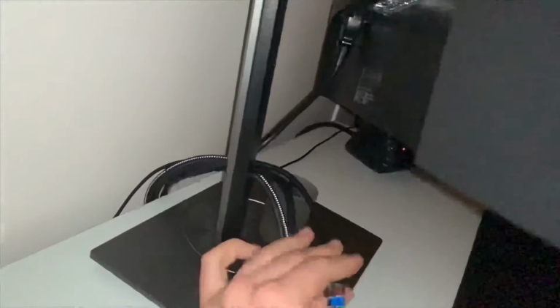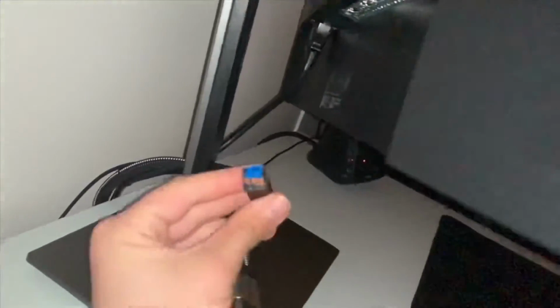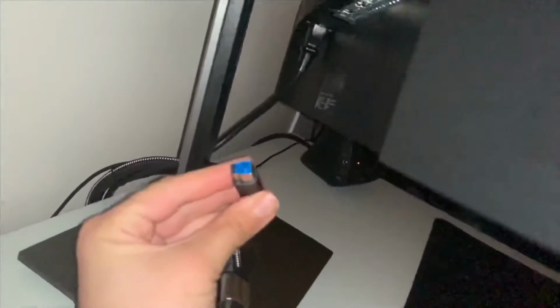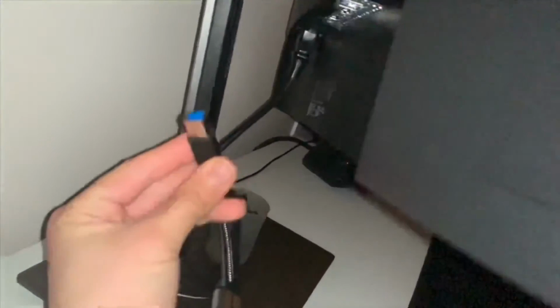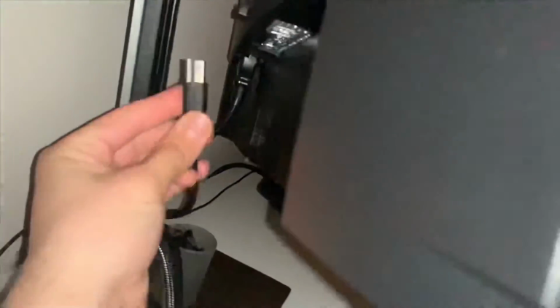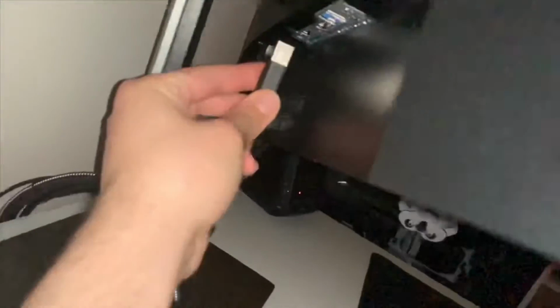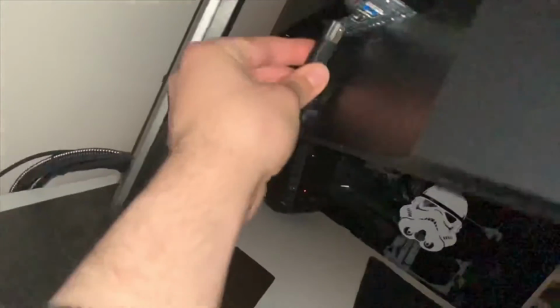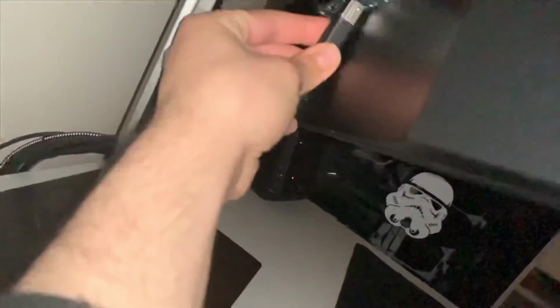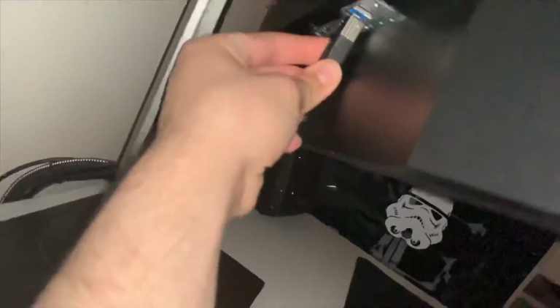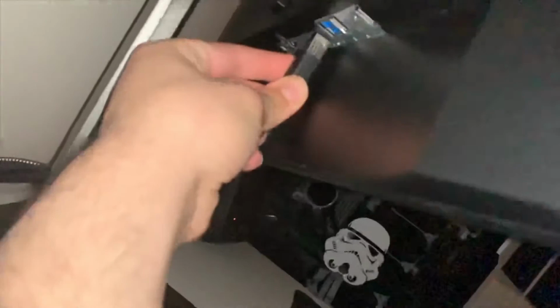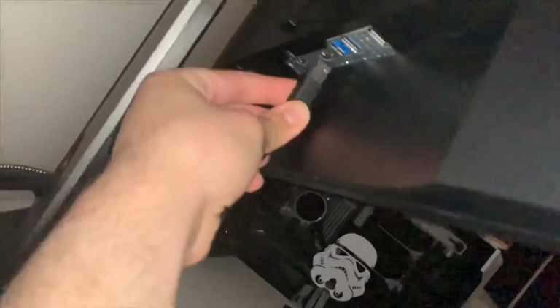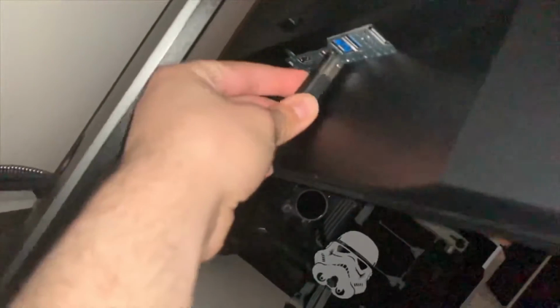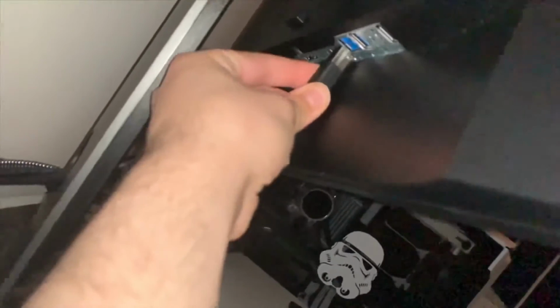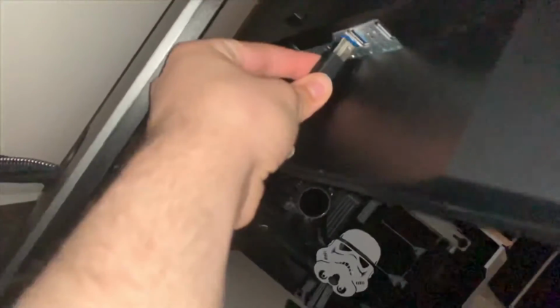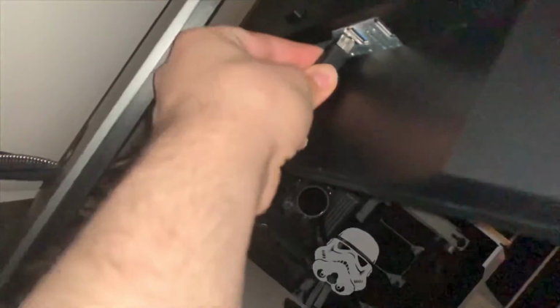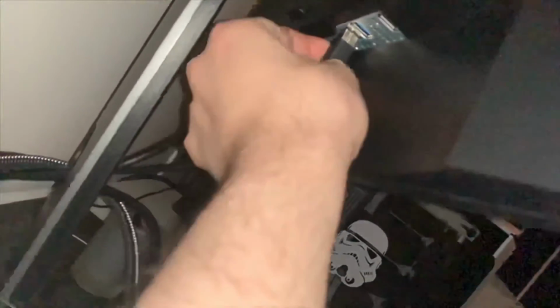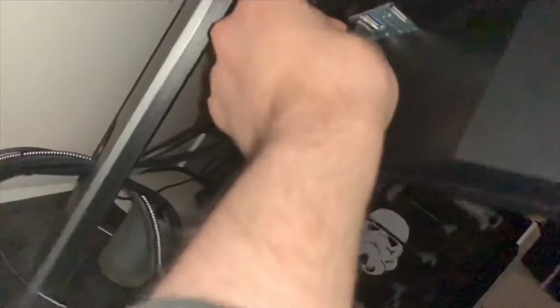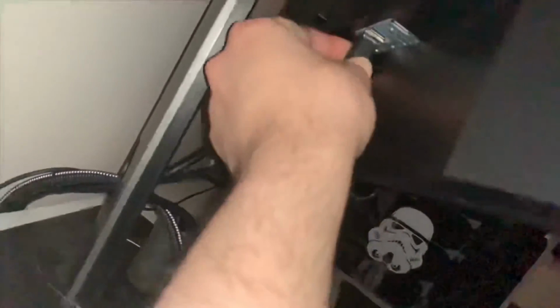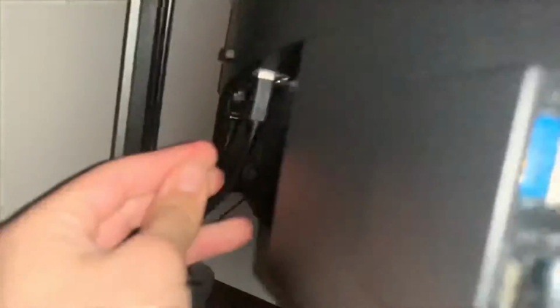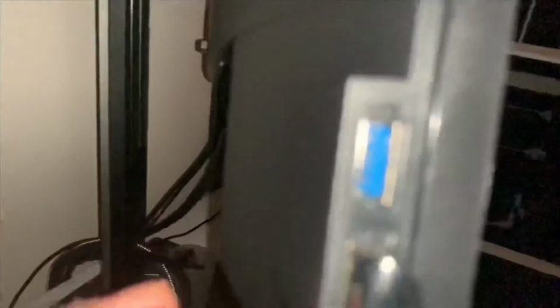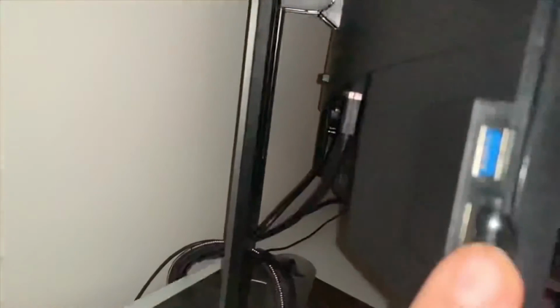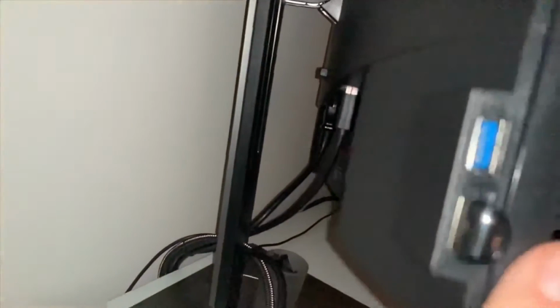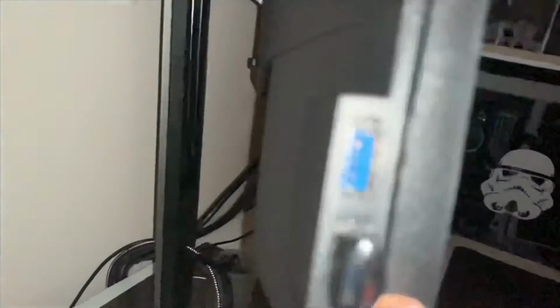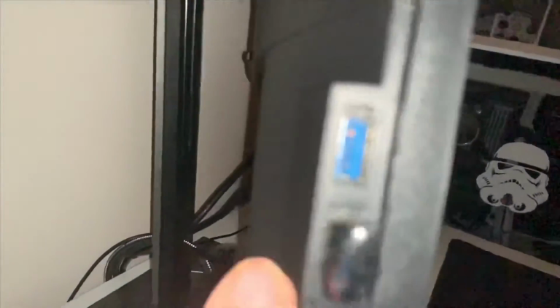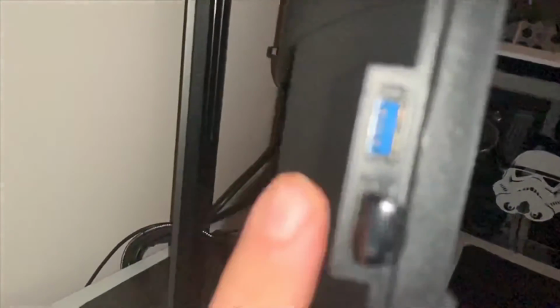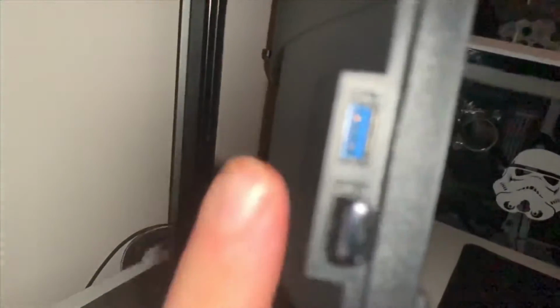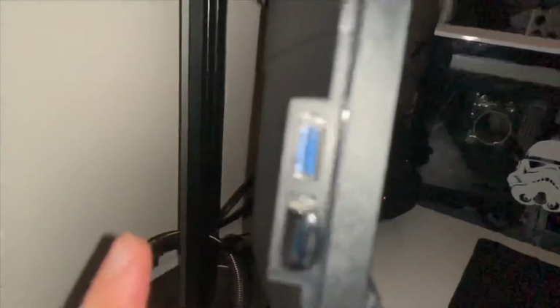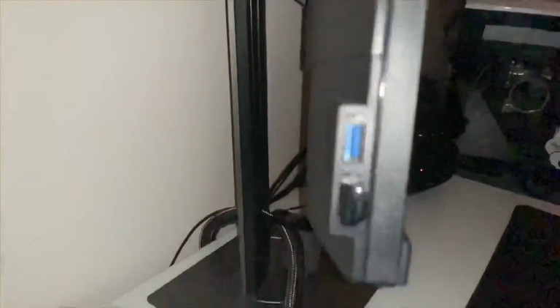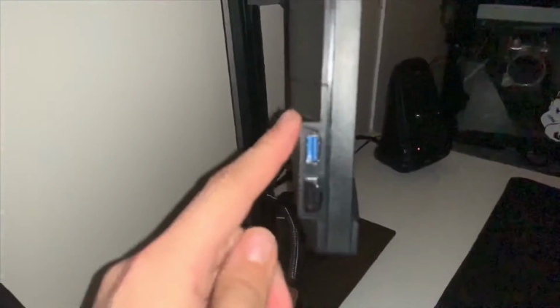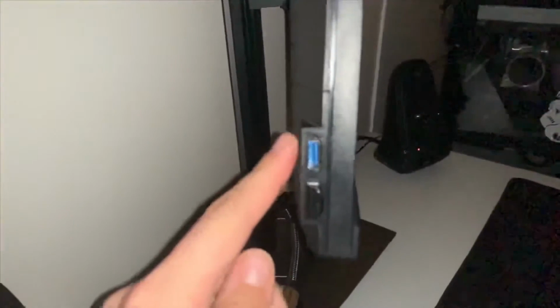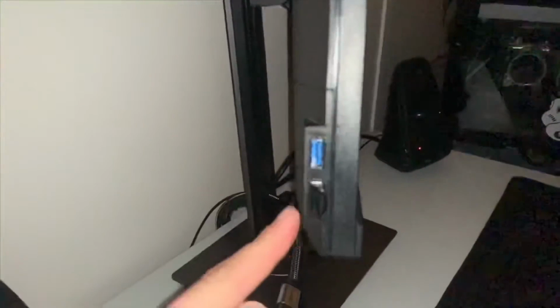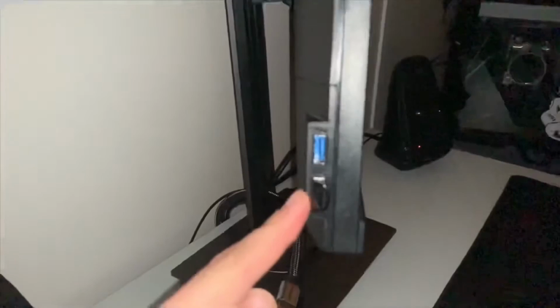This is the USB that goes into this blue port right here. That gives you power and data connection to this port and this one.